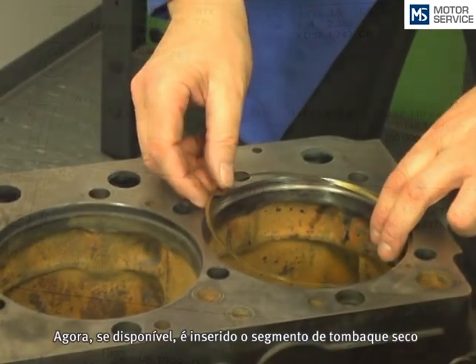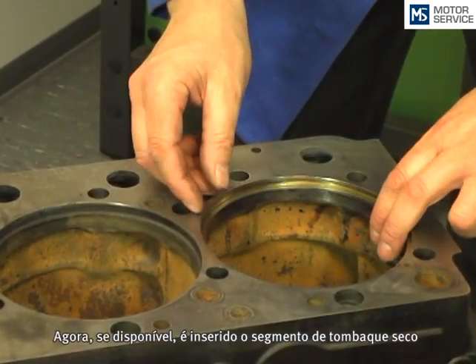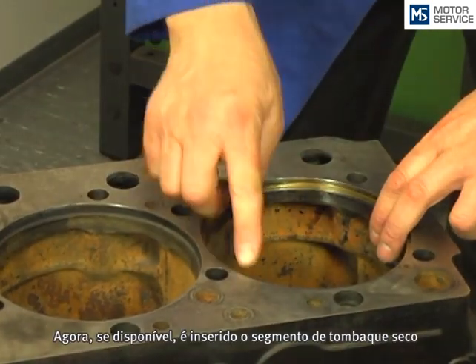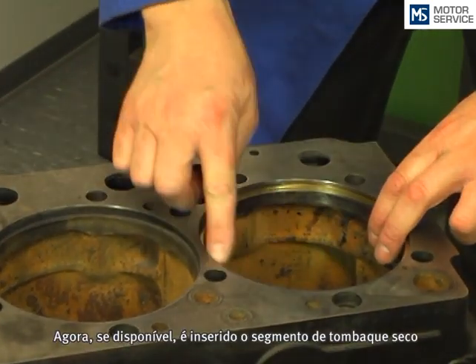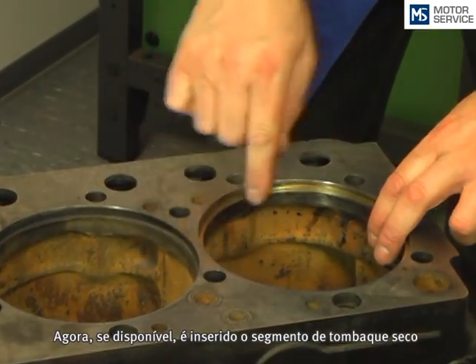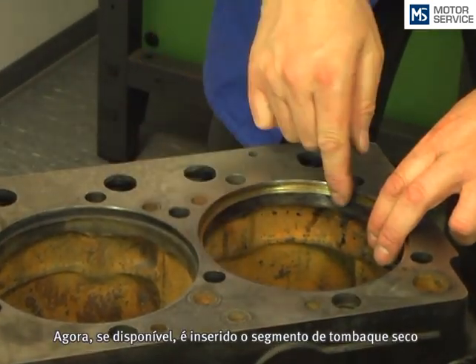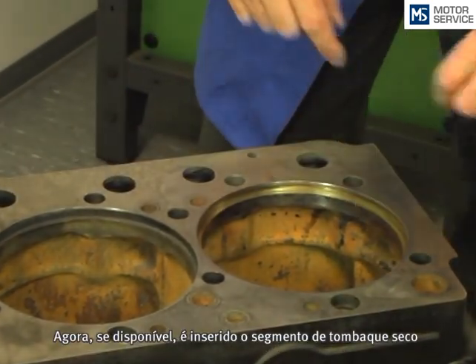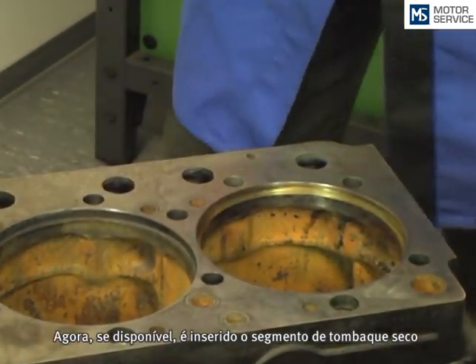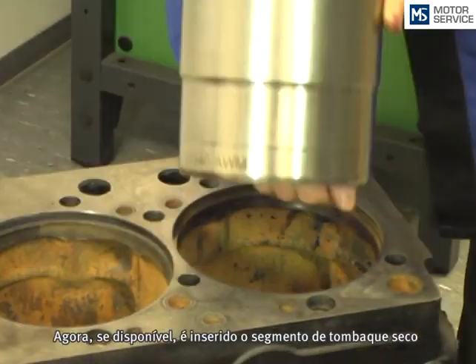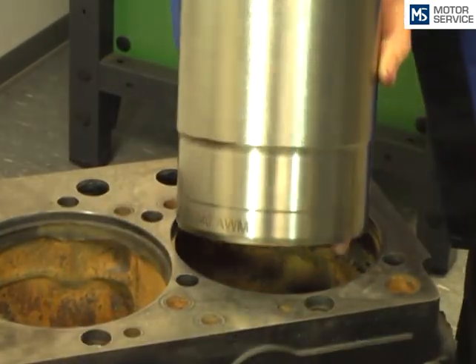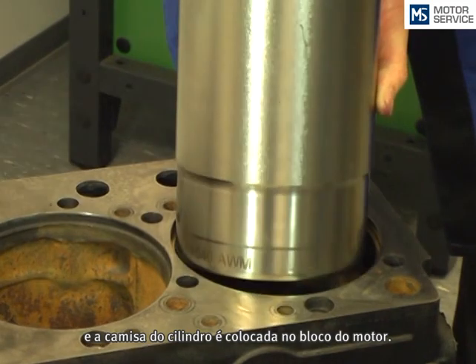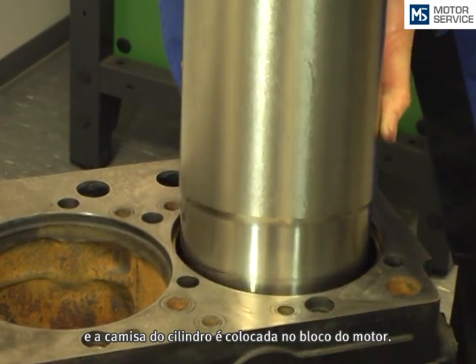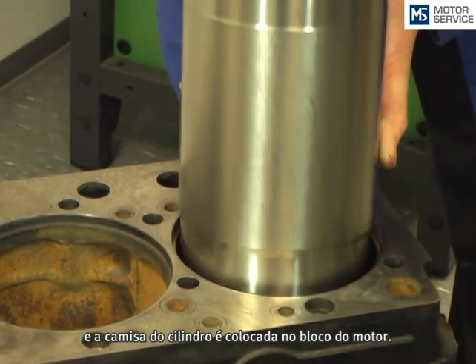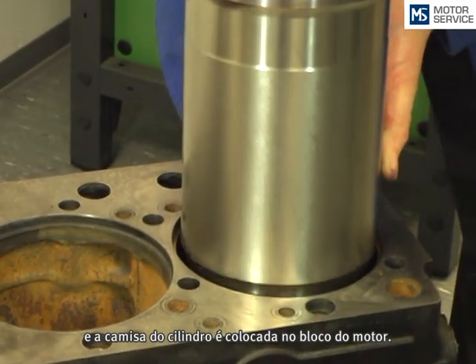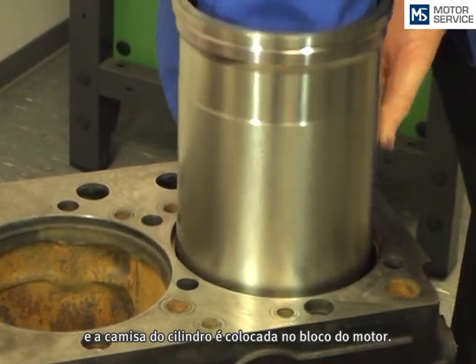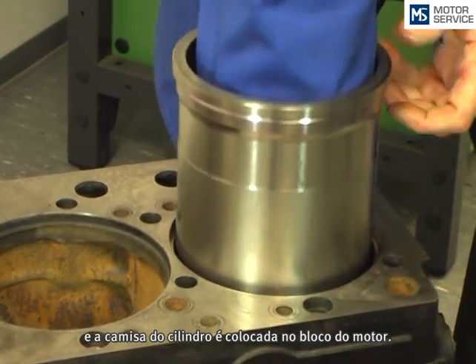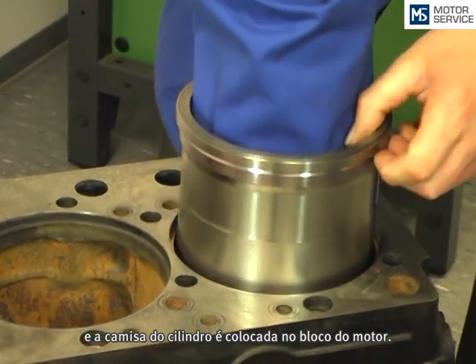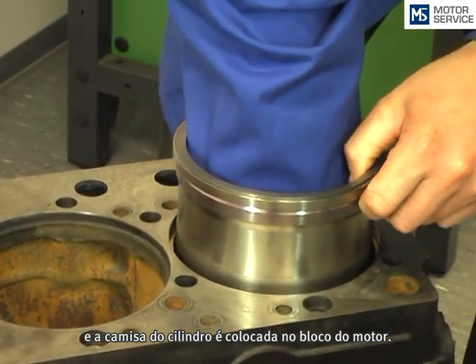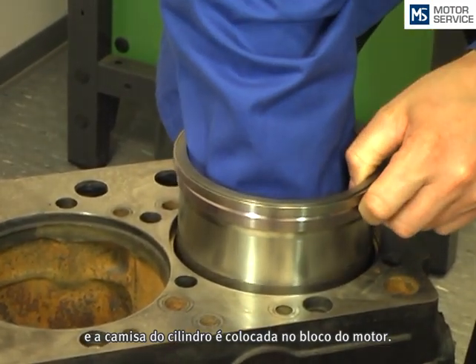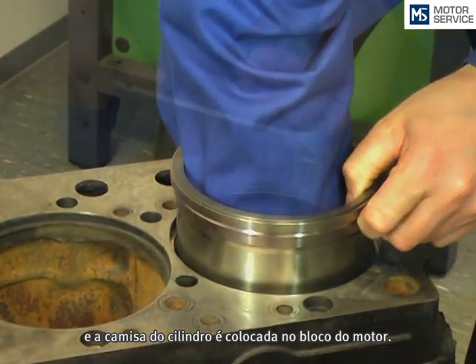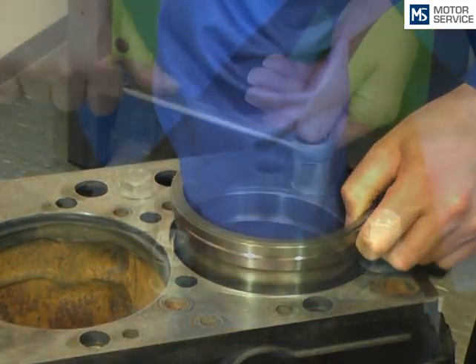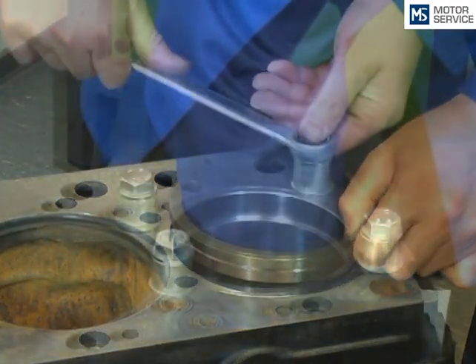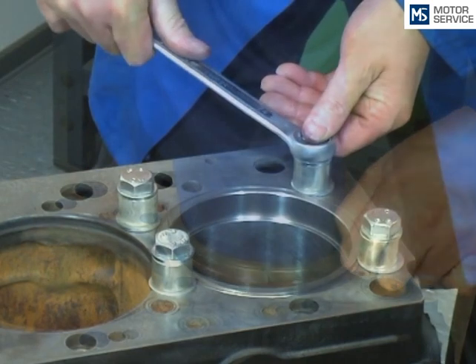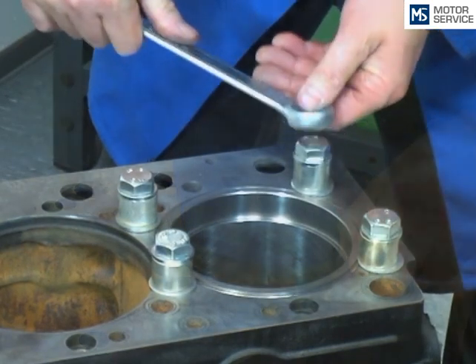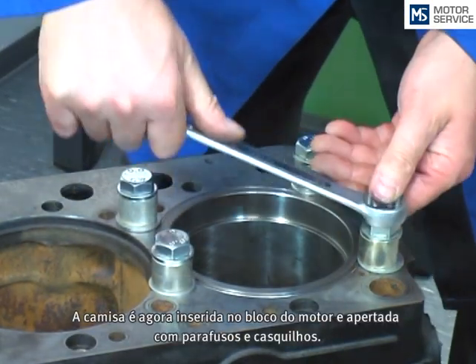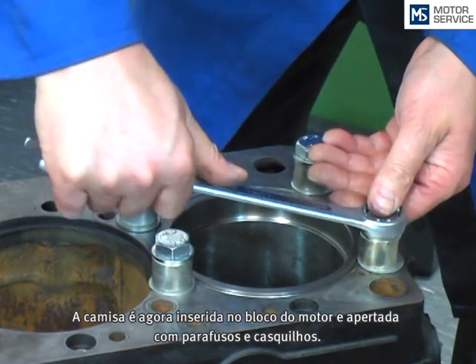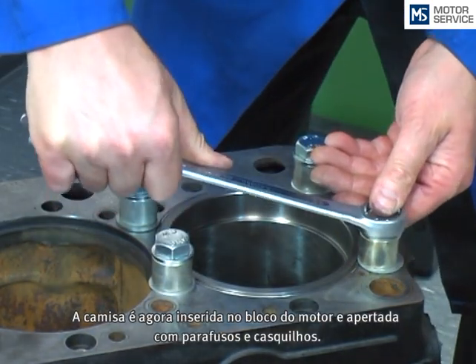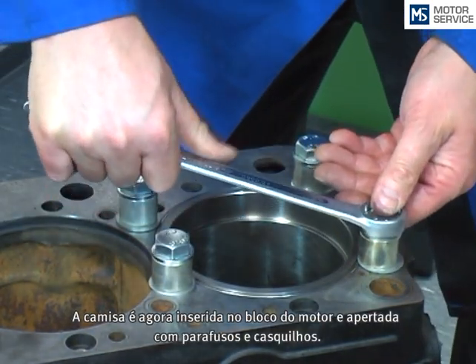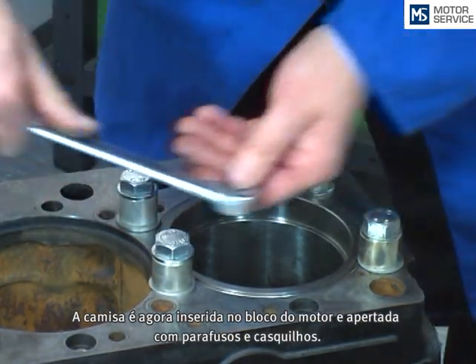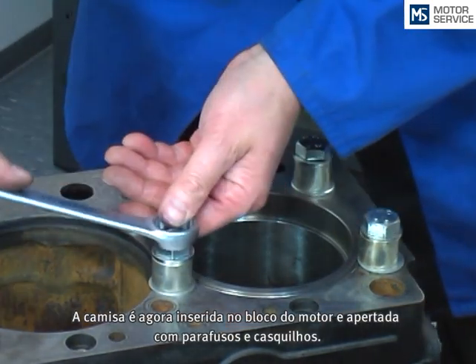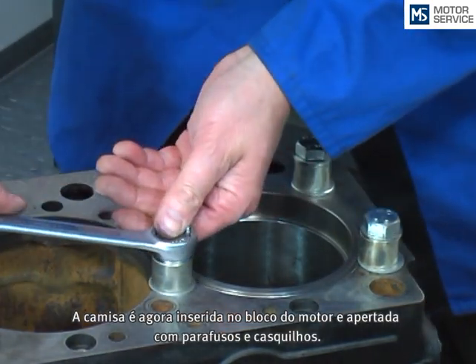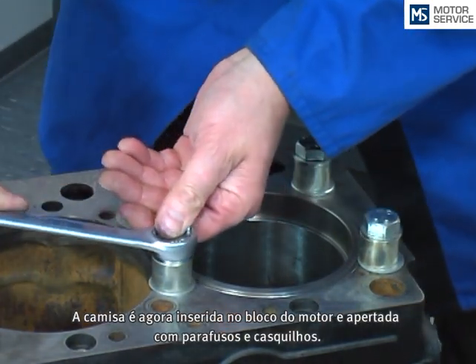Now, if applied, the tombback ring will be inserted dry and the liner will be fitted into the engine block. The cylinder liner is then tightened with screws and sleeves.